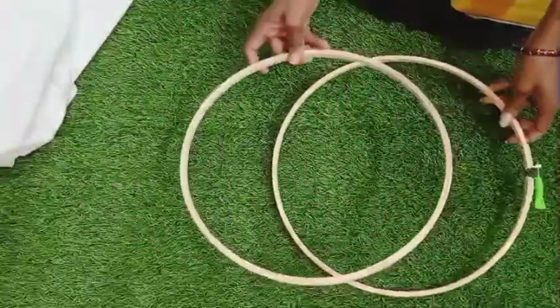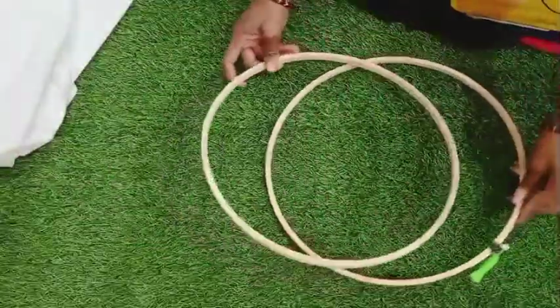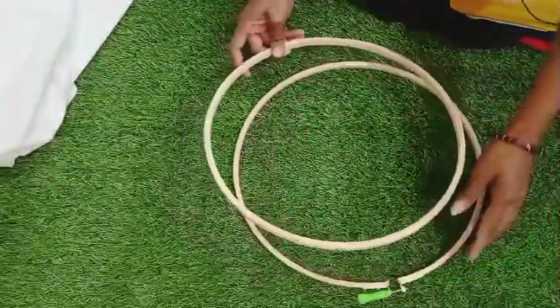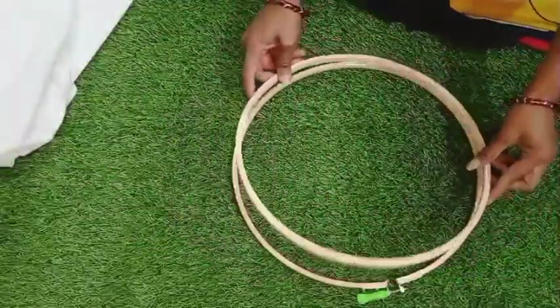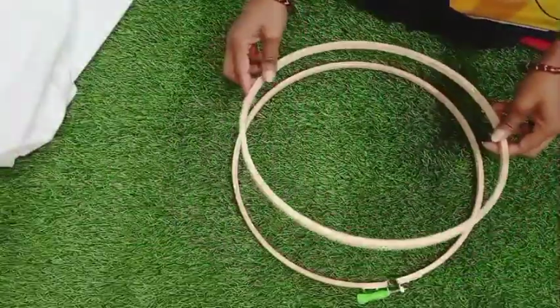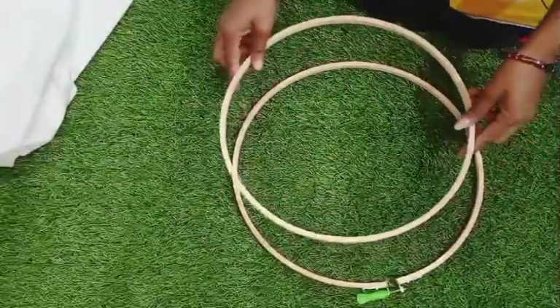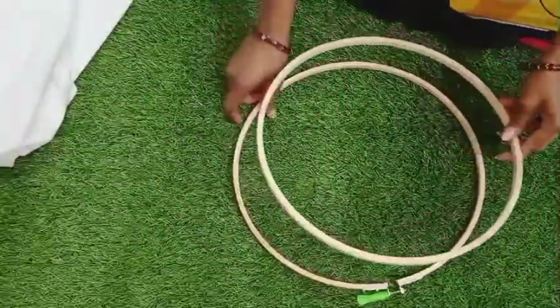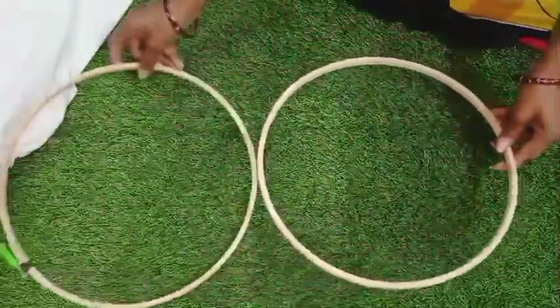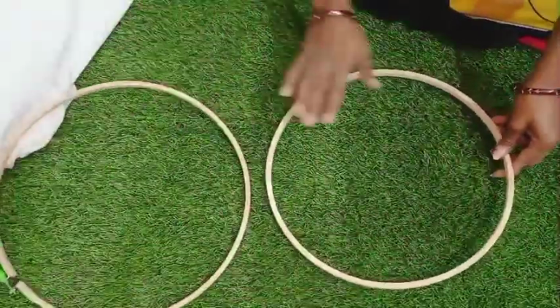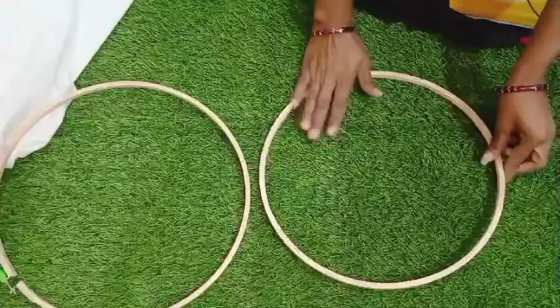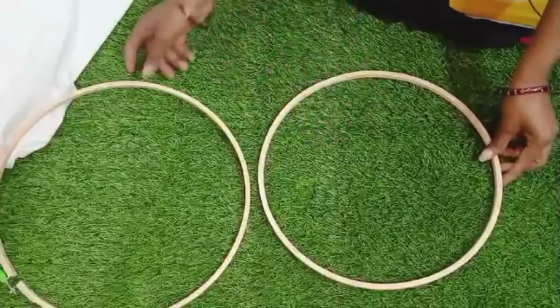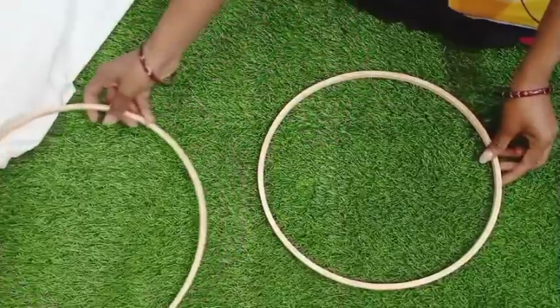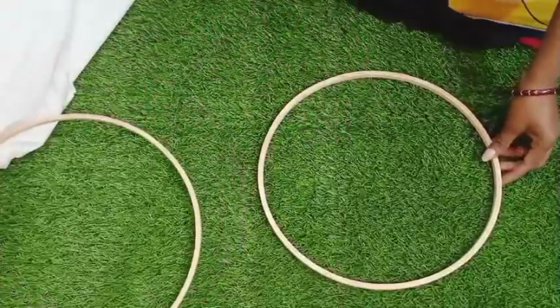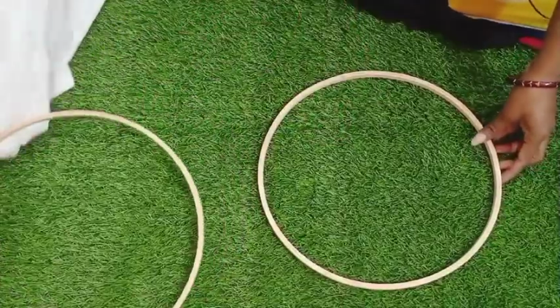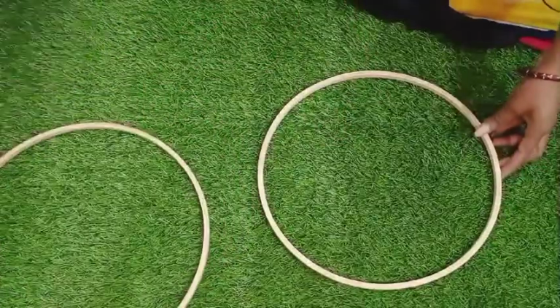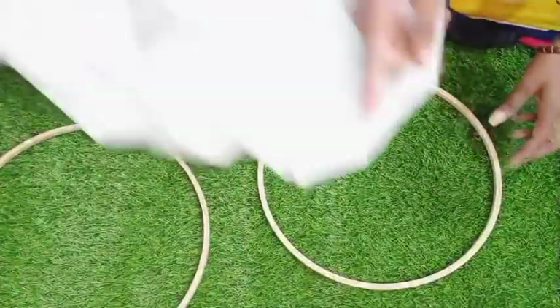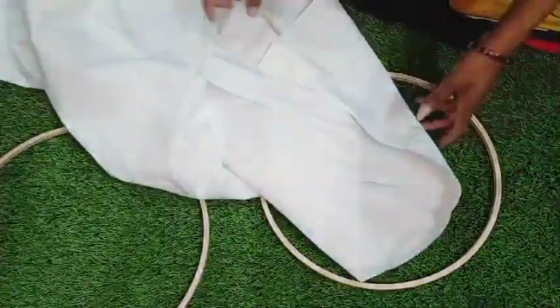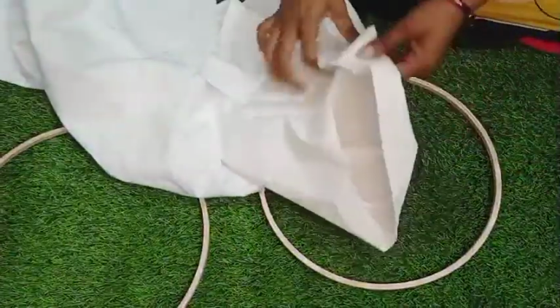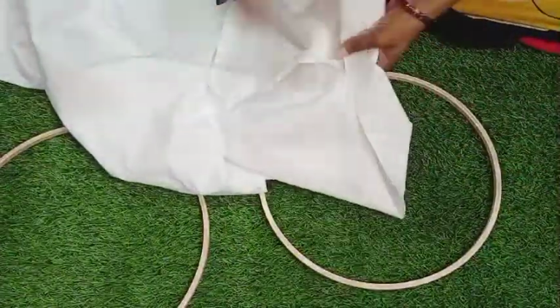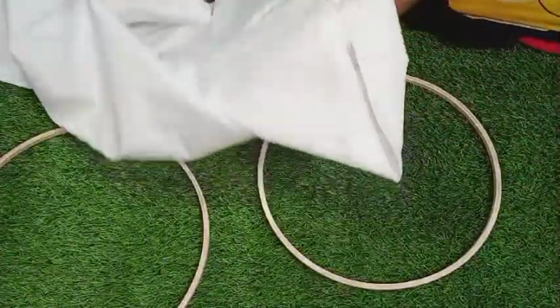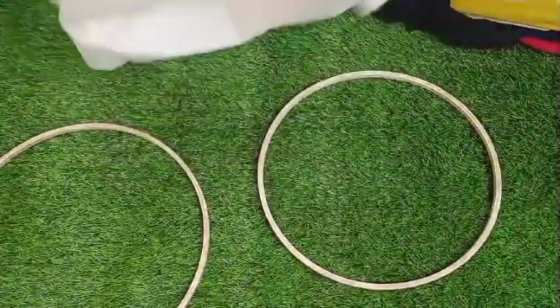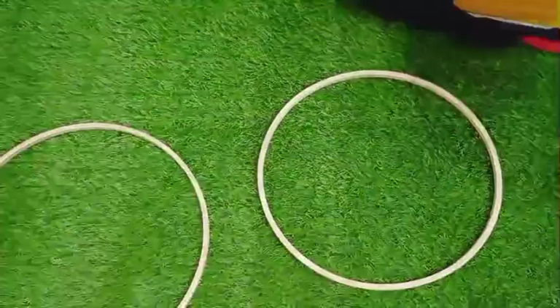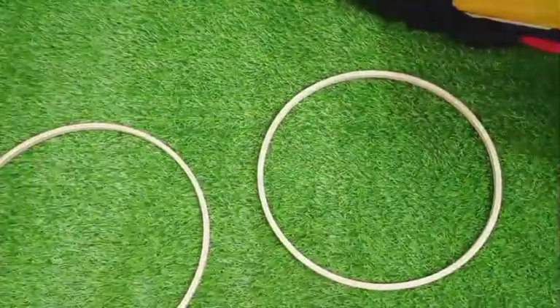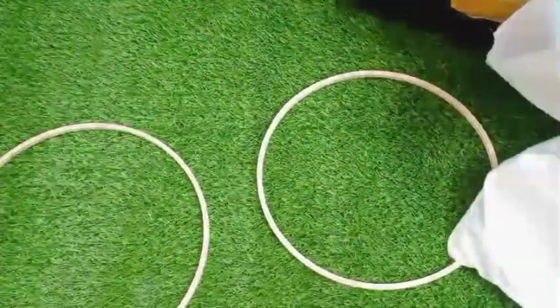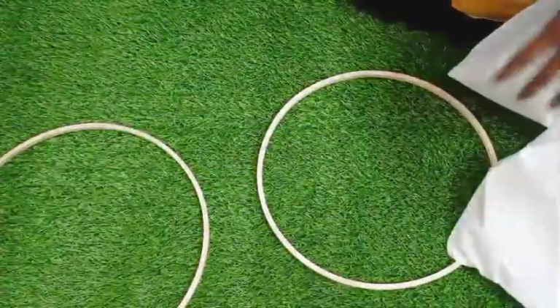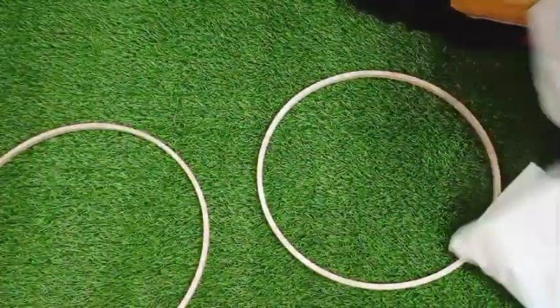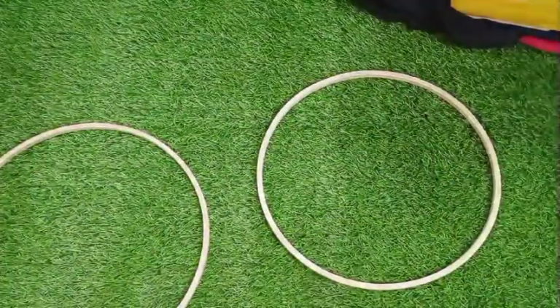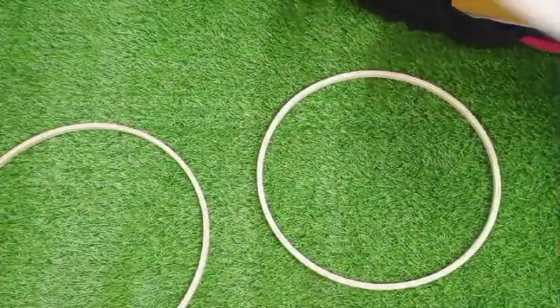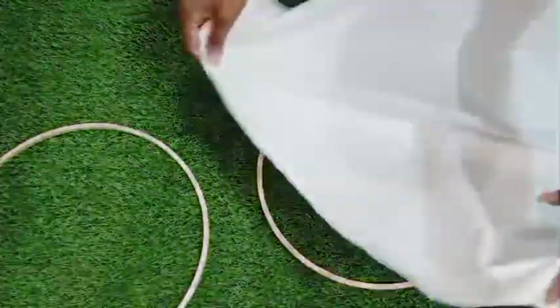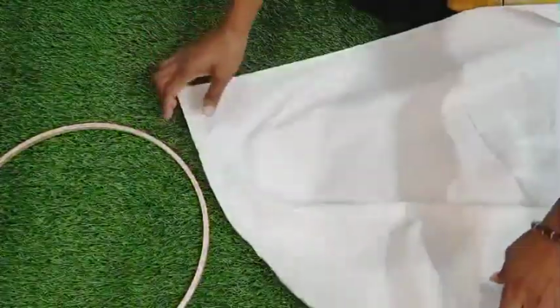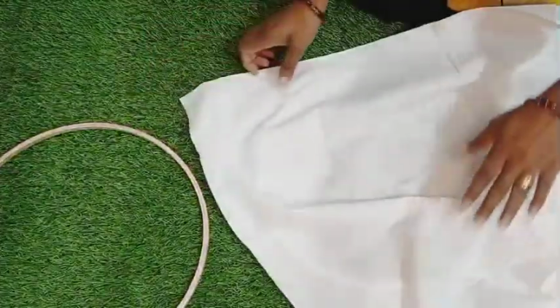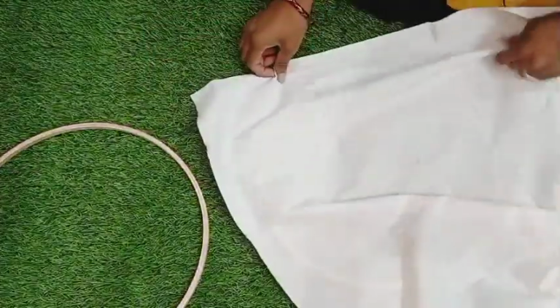Then we will place our cloth. This is a good quality of cotton cloth. We will keep it as much as possible.